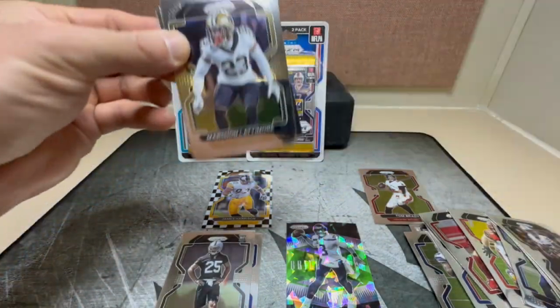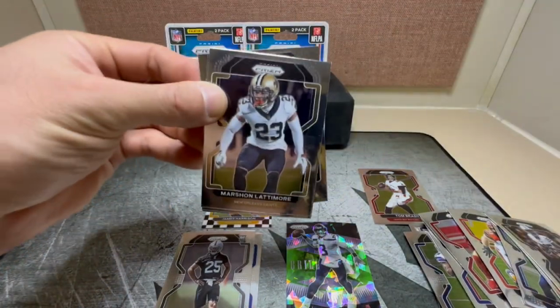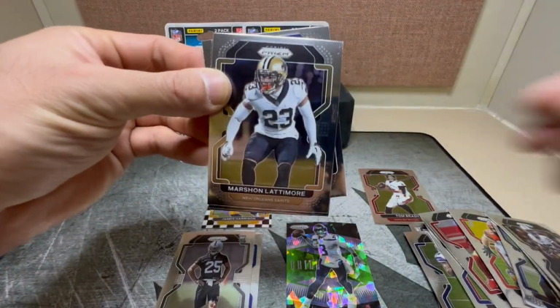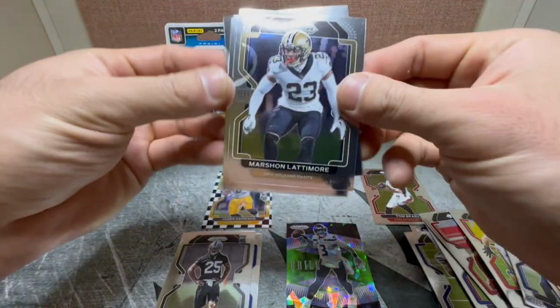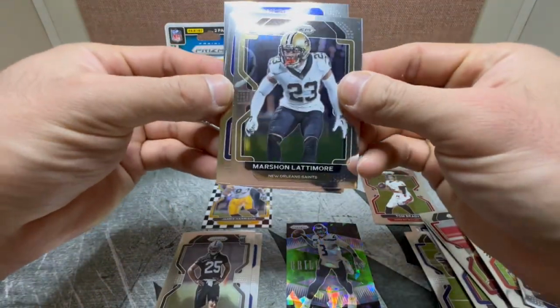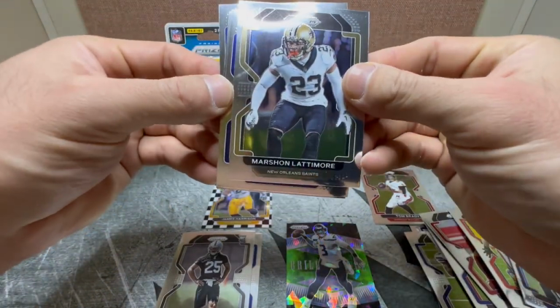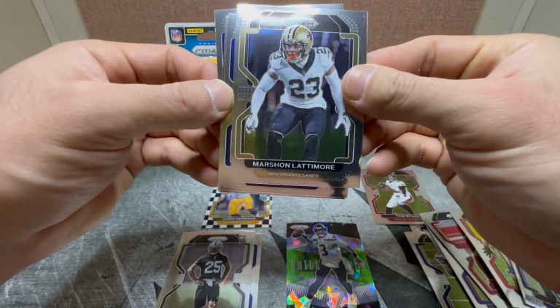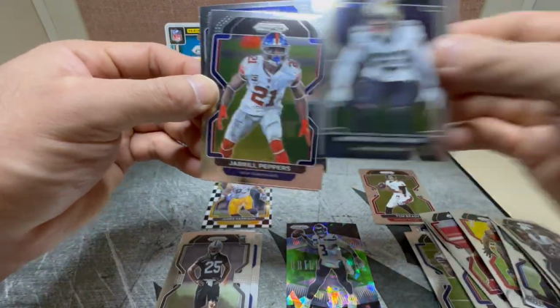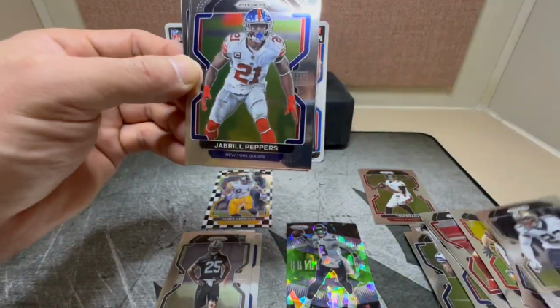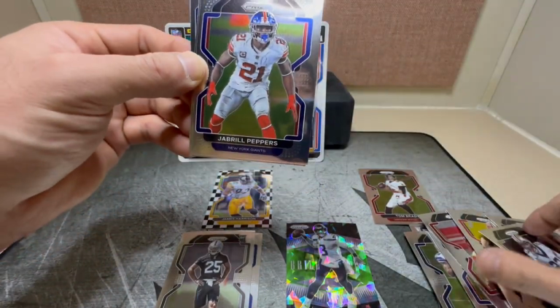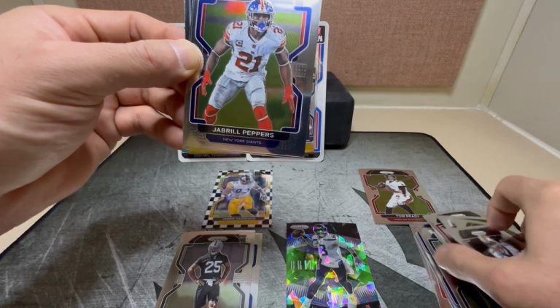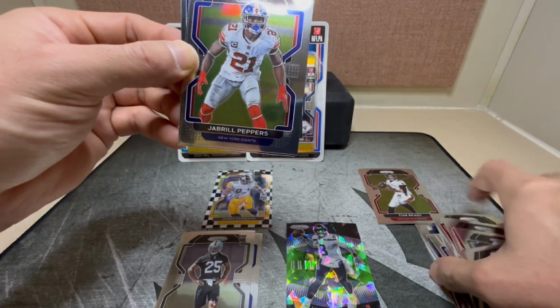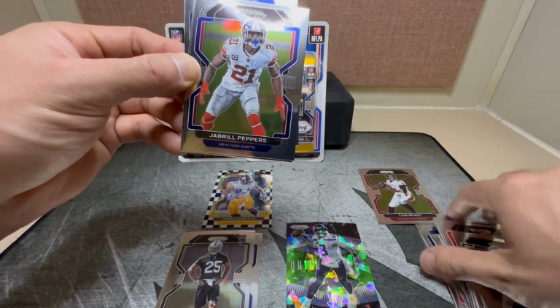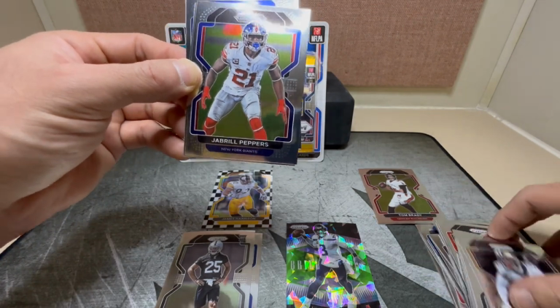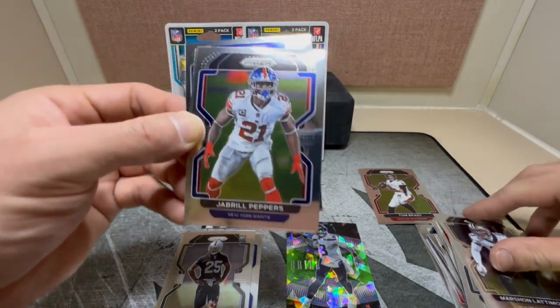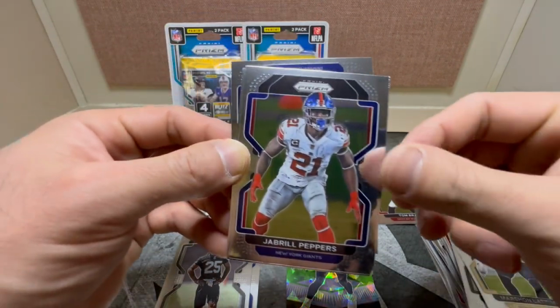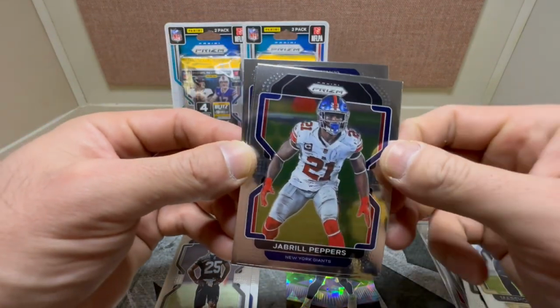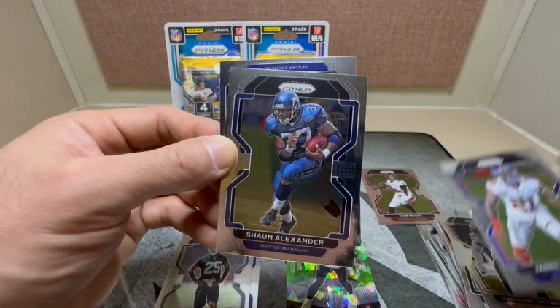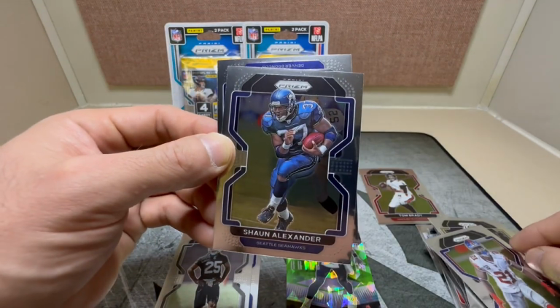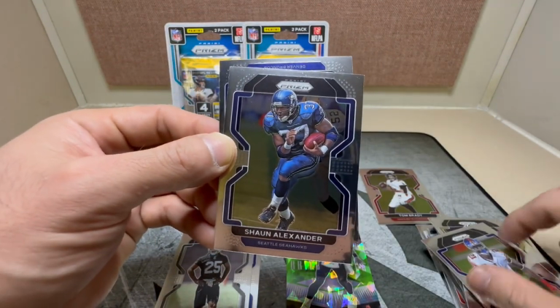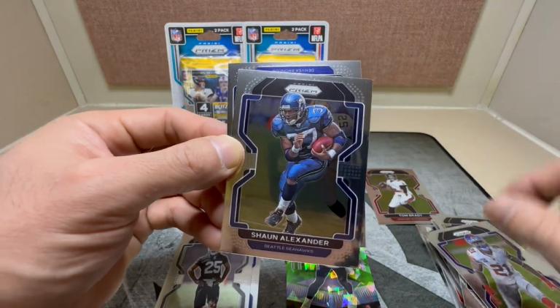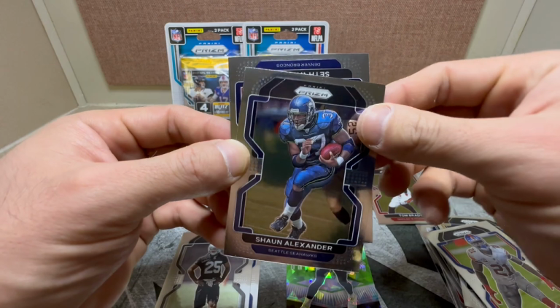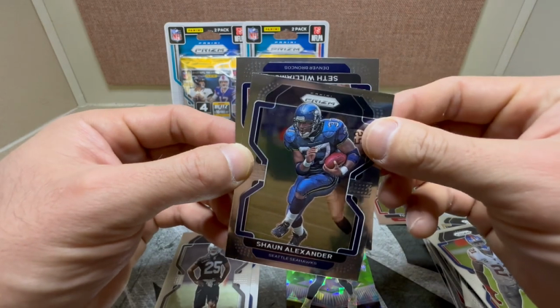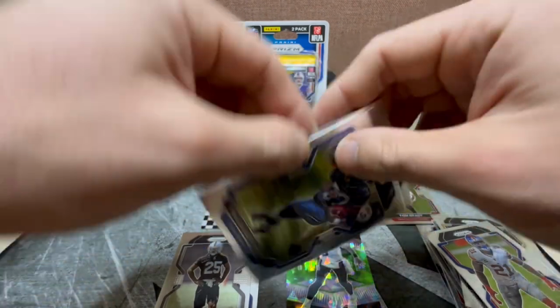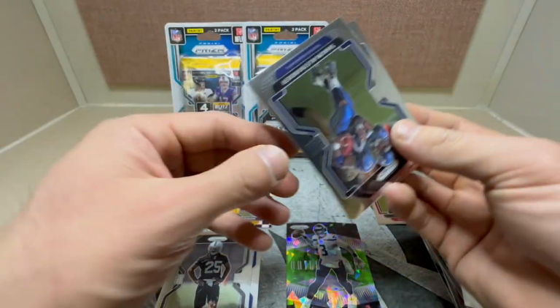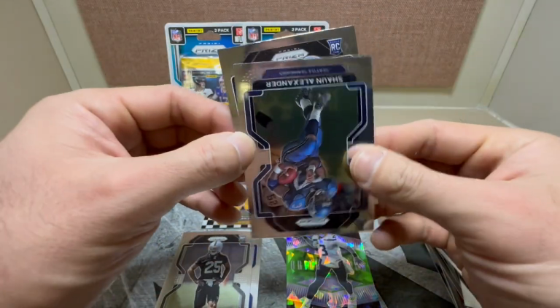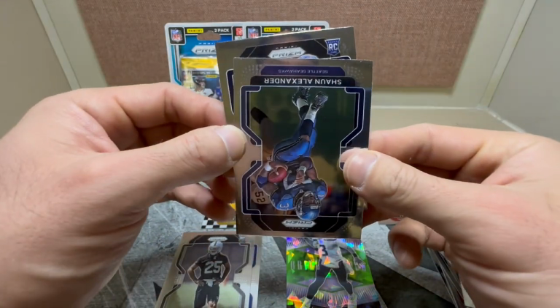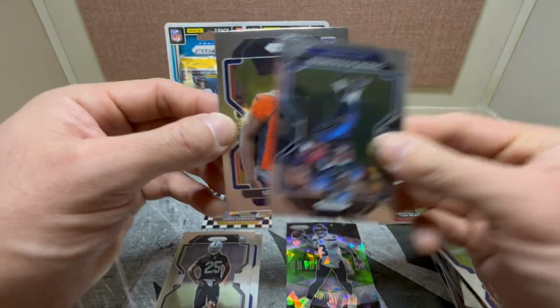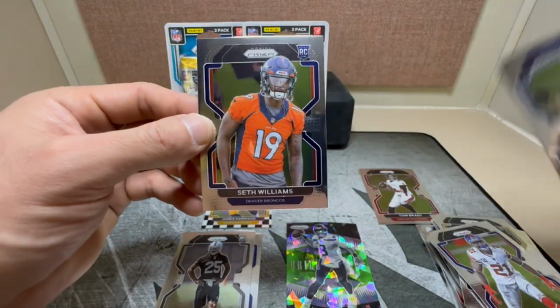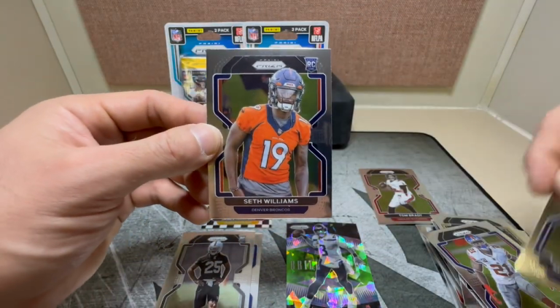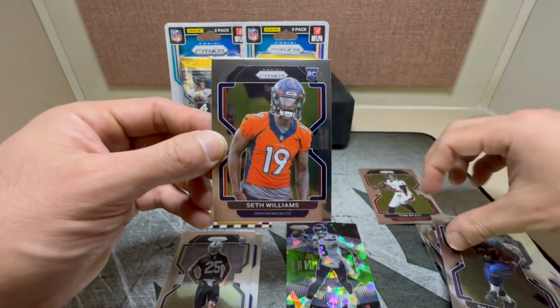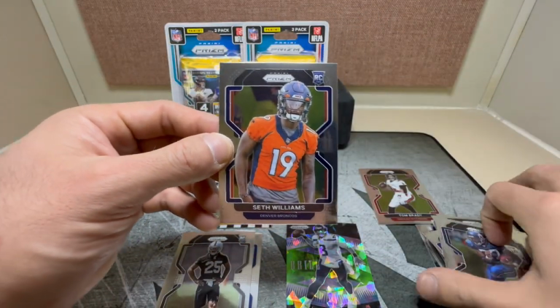Another base pack — Marshawn Lattimore, Bill Peppers, Sean Alexander, and a rookie for the Broncos, Seth Williams.